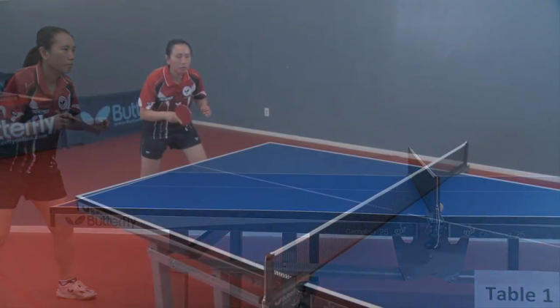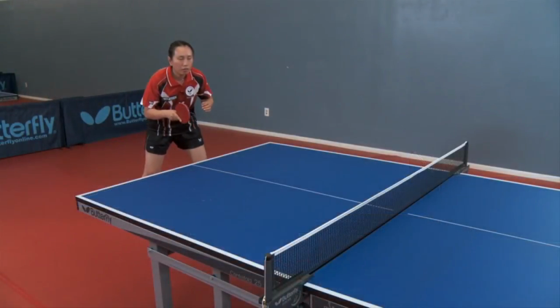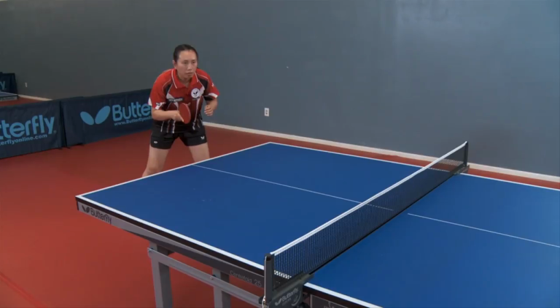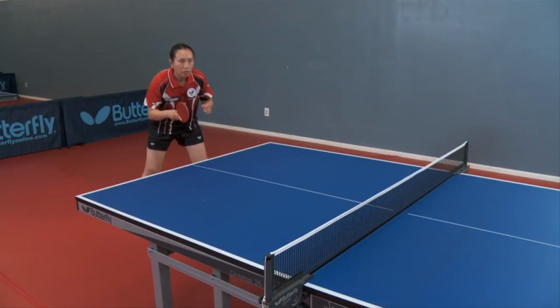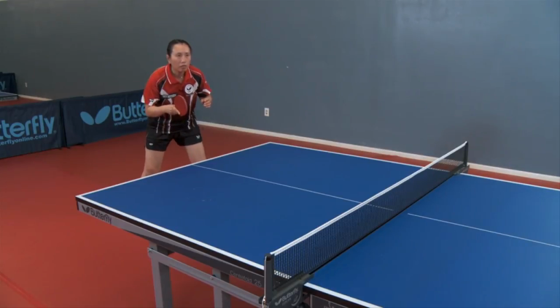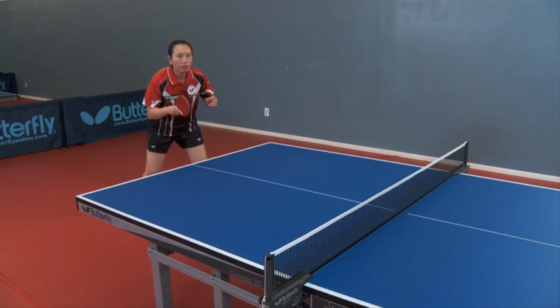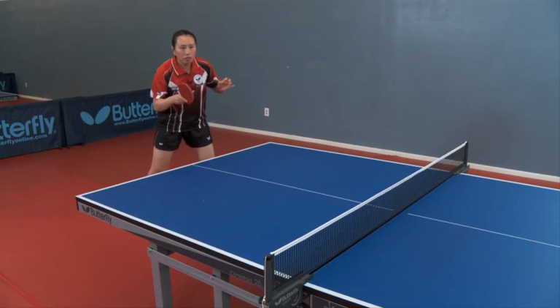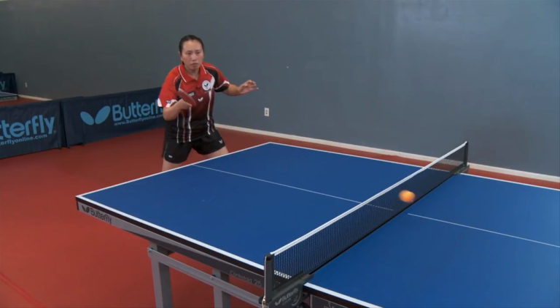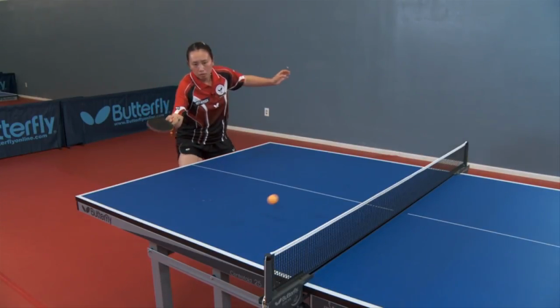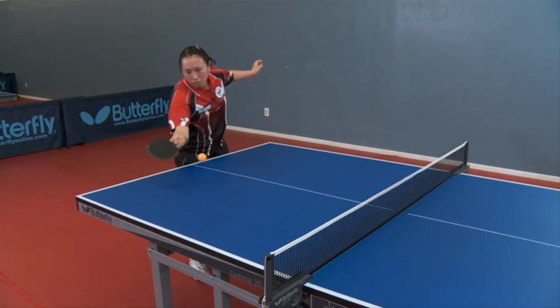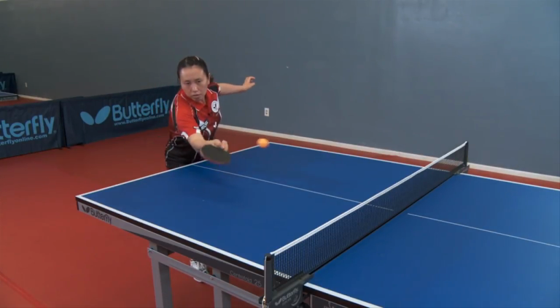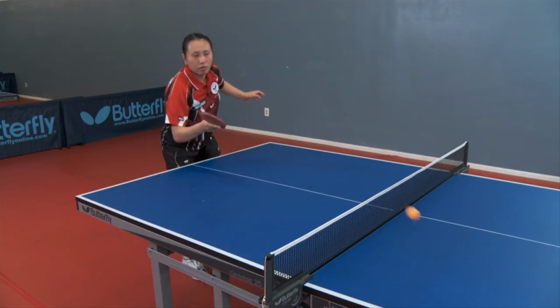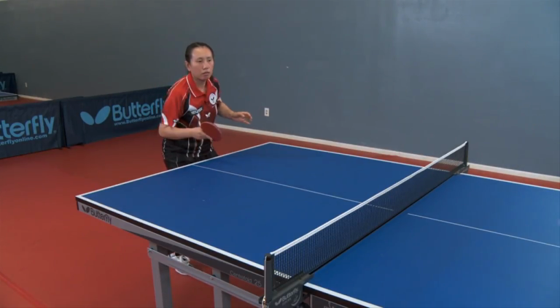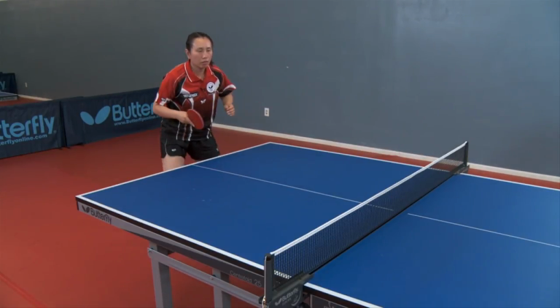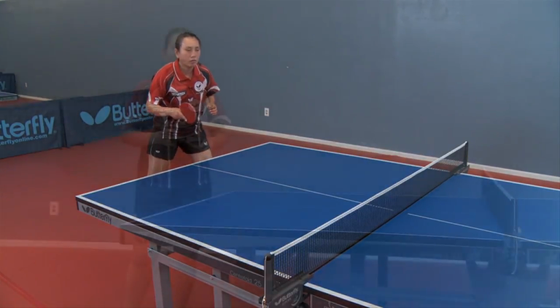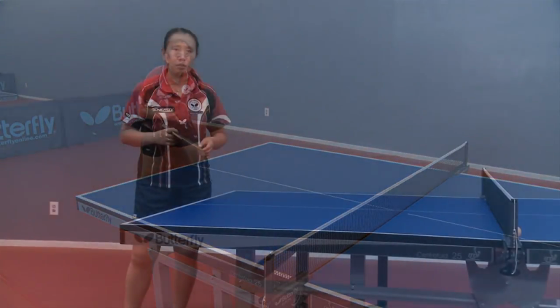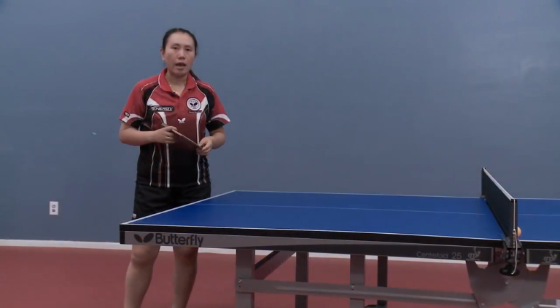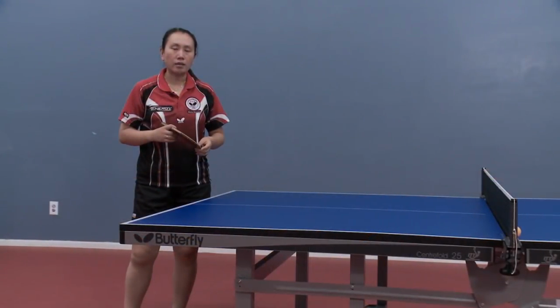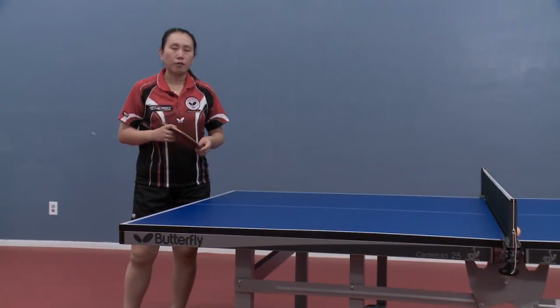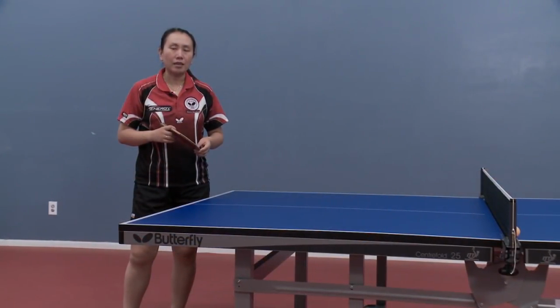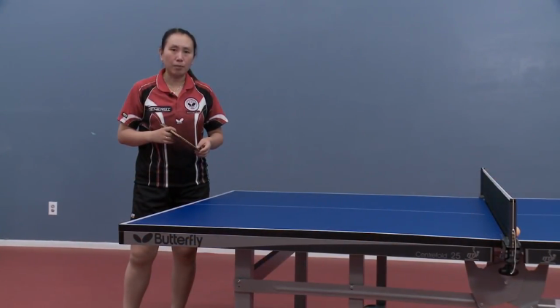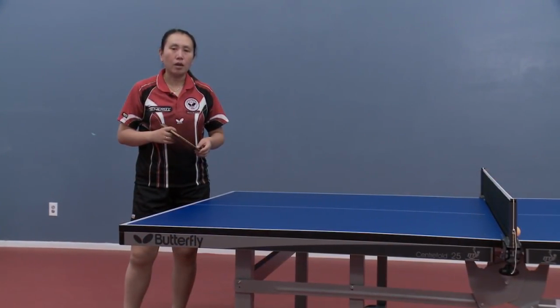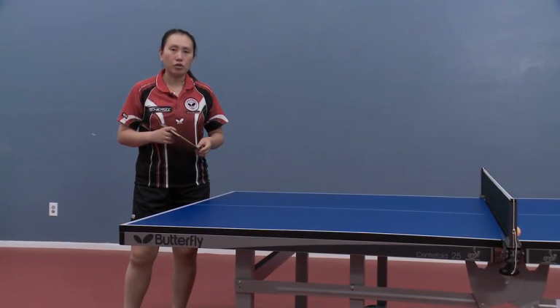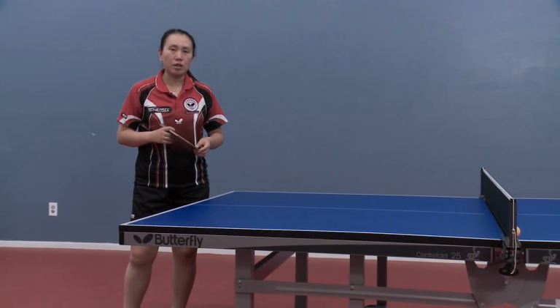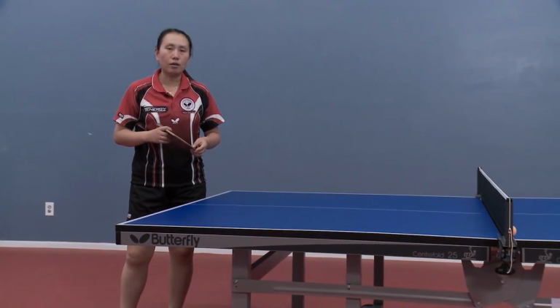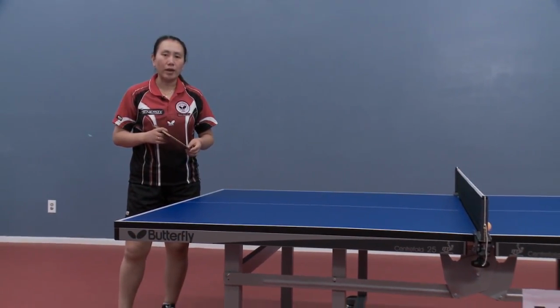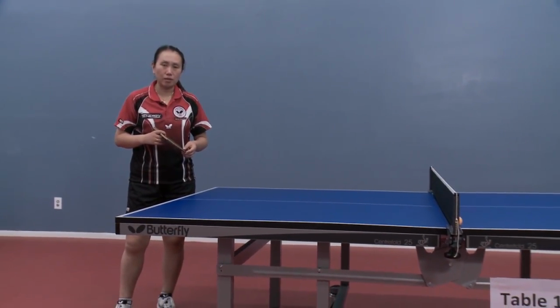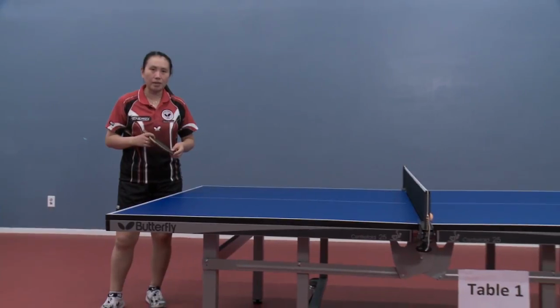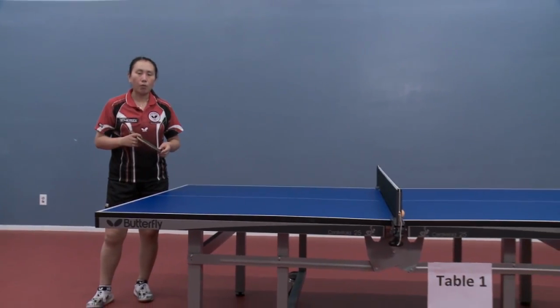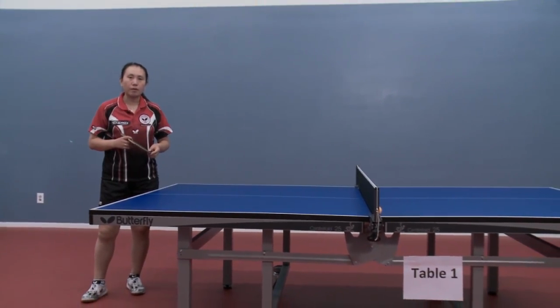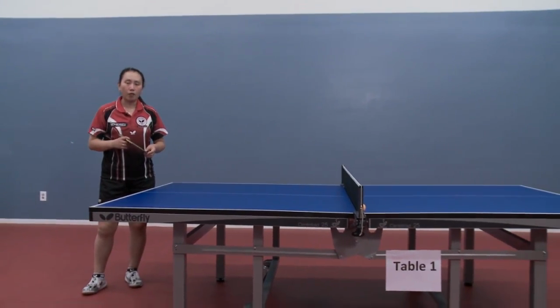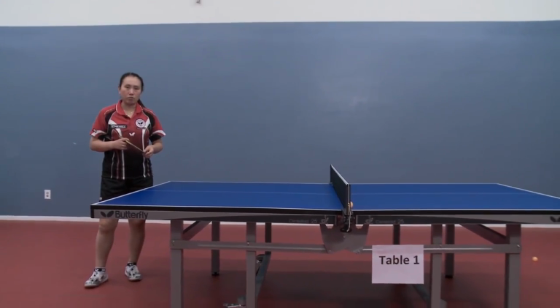No matter where the ball is, you should try to catch it off the bounce. And for cutting deep, you can choose to either wait a little bit or go off the bounce.